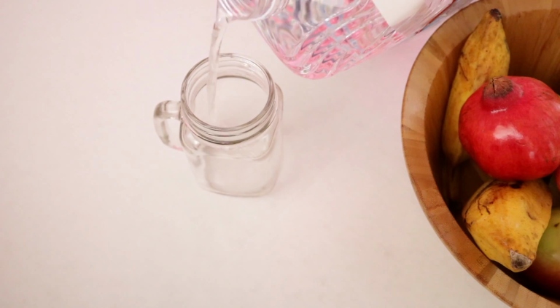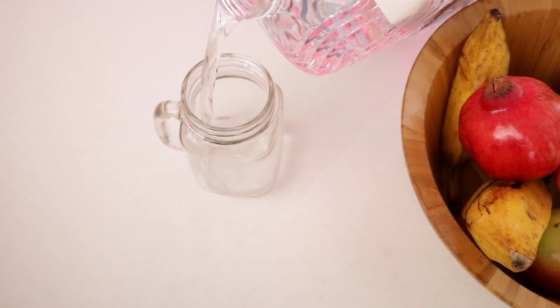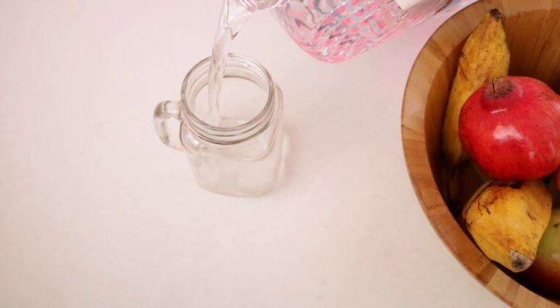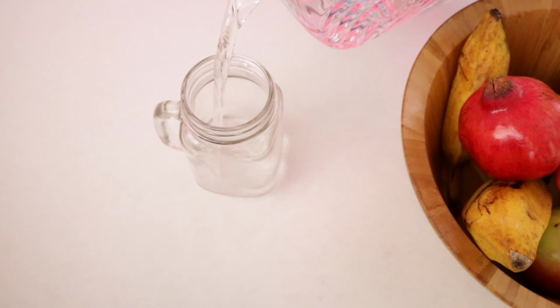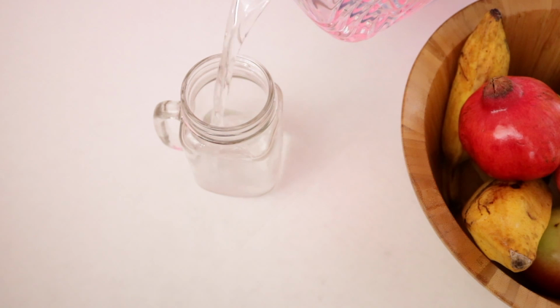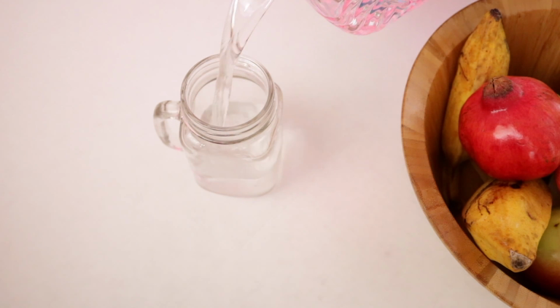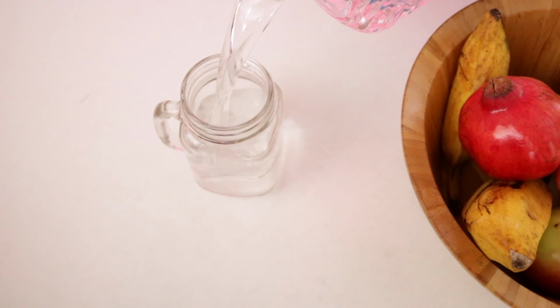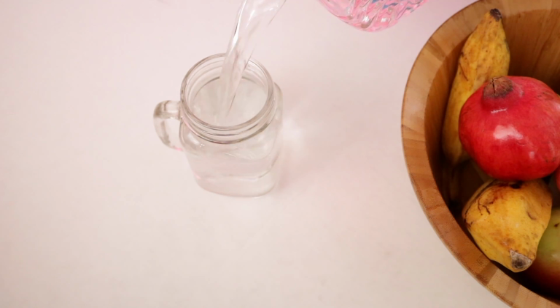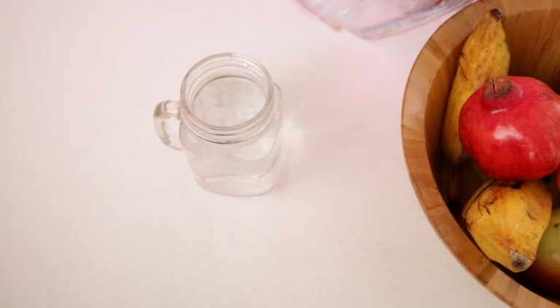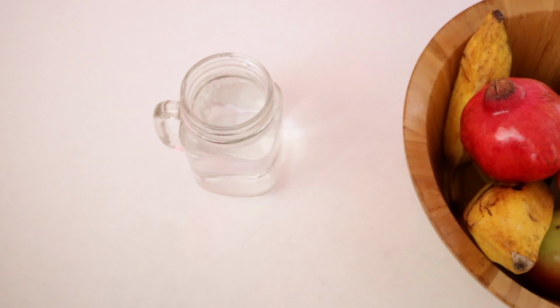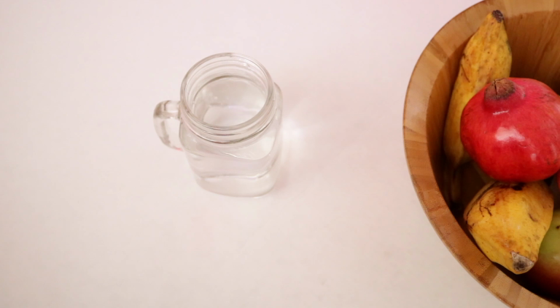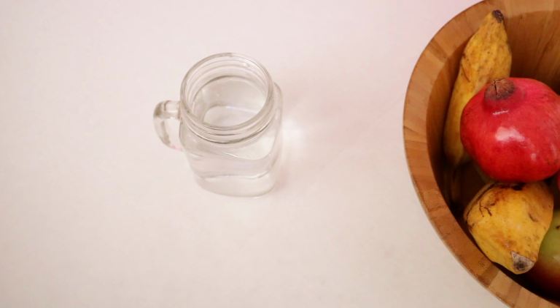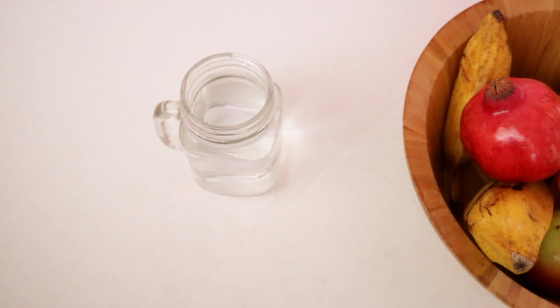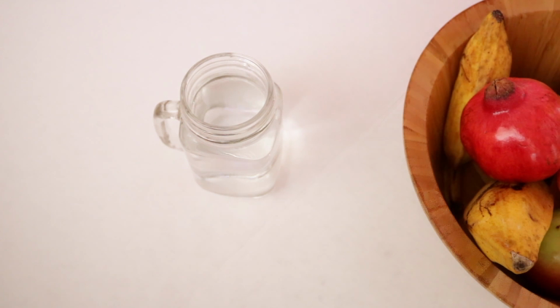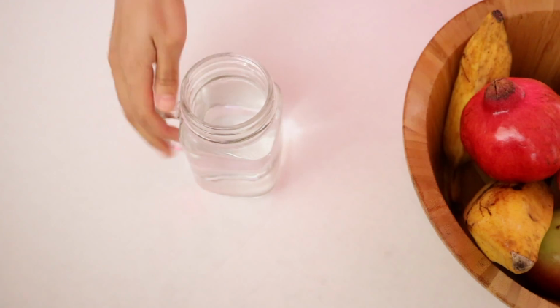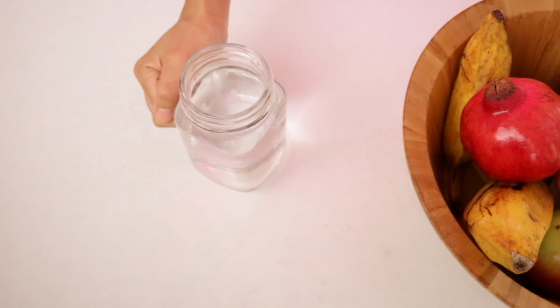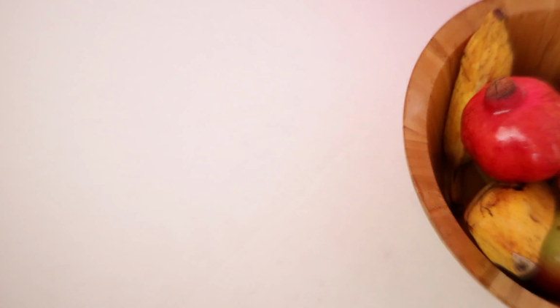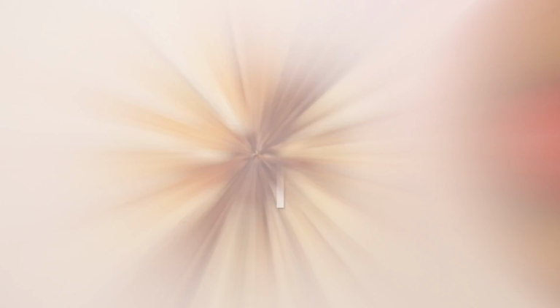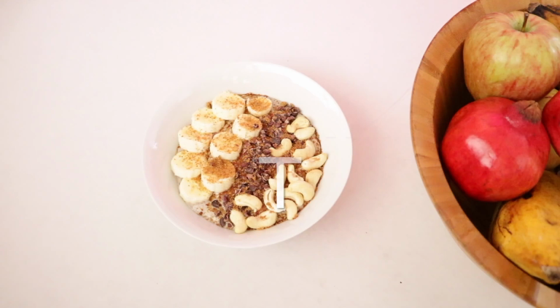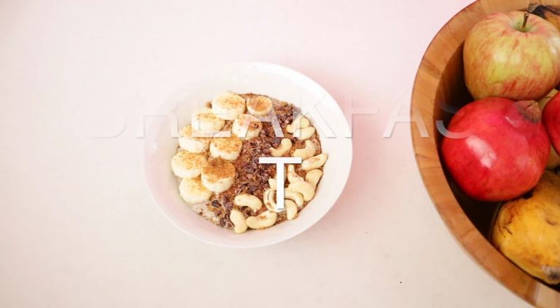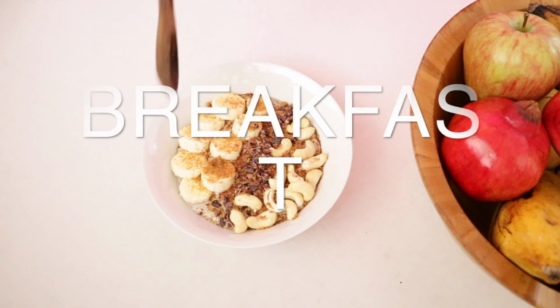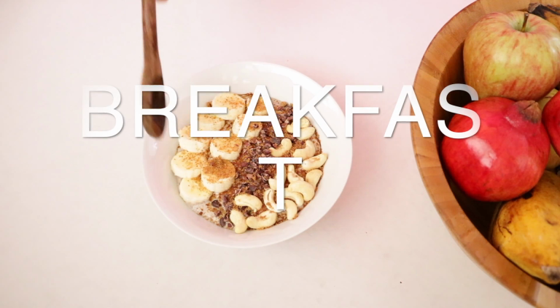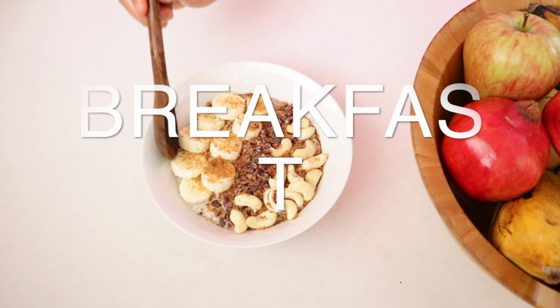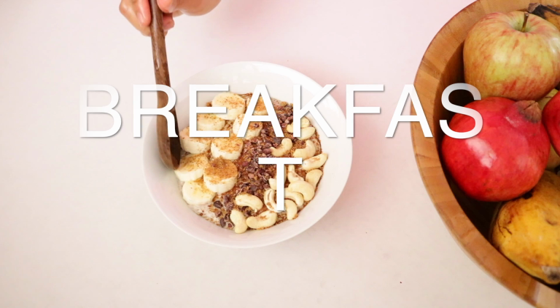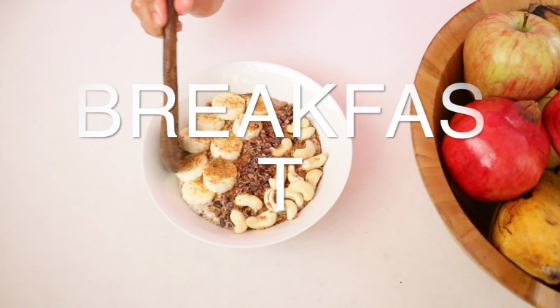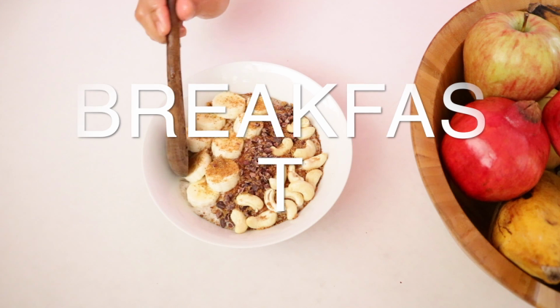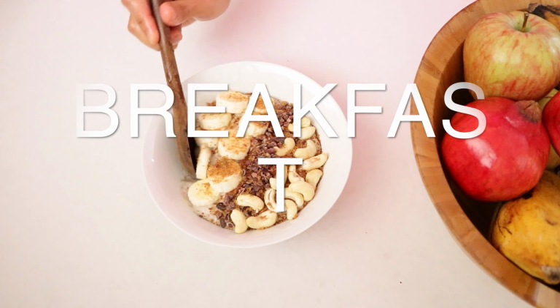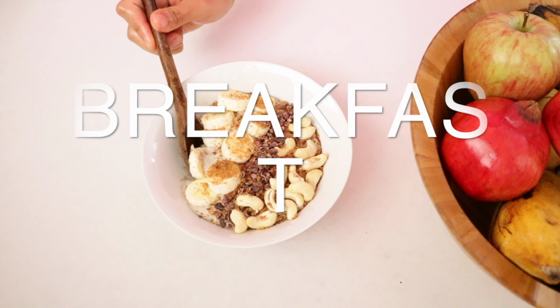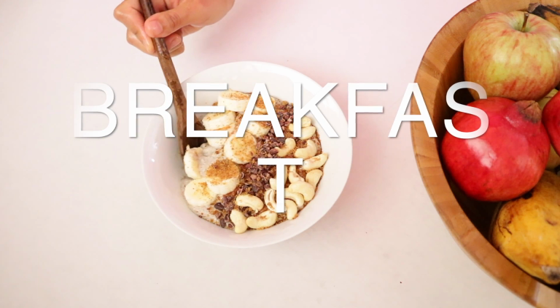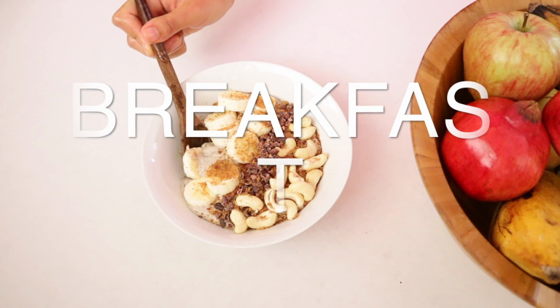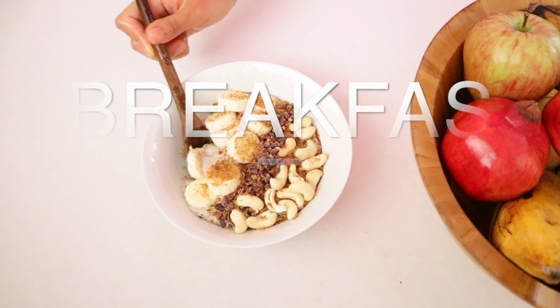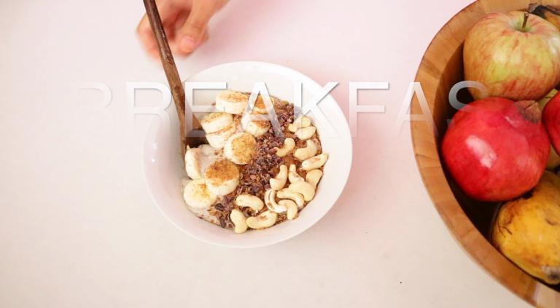So in the morning, right when I wake up, I like to drink a glass of water. For breakfast, I just like to start simple, so I'm just gonna have a smoothie bowl.